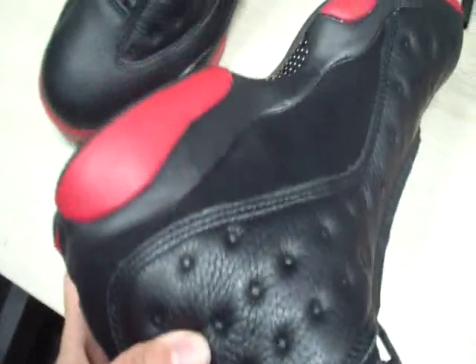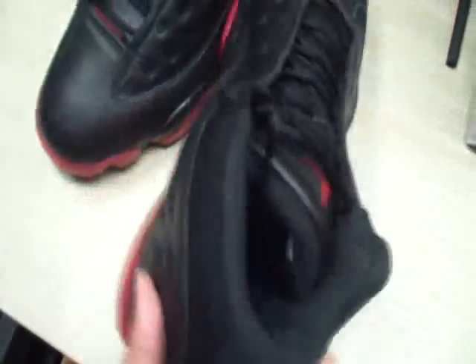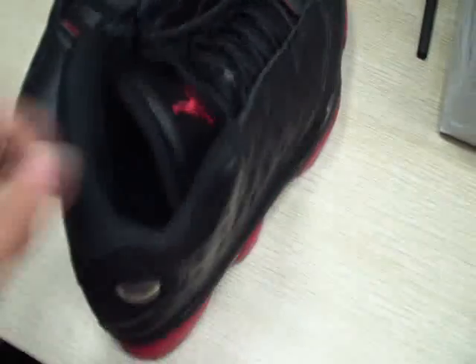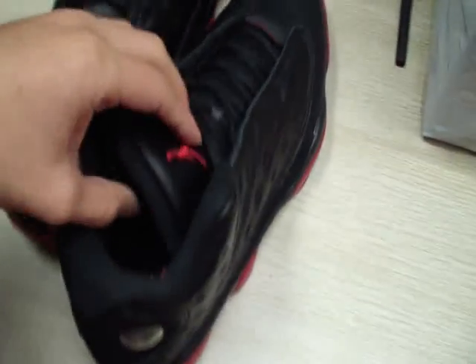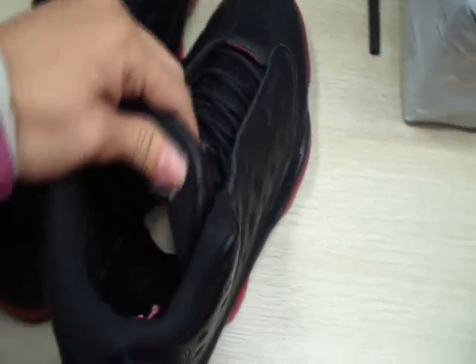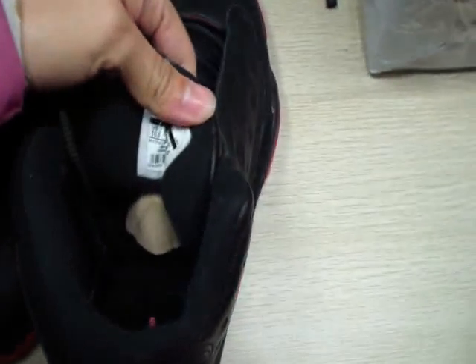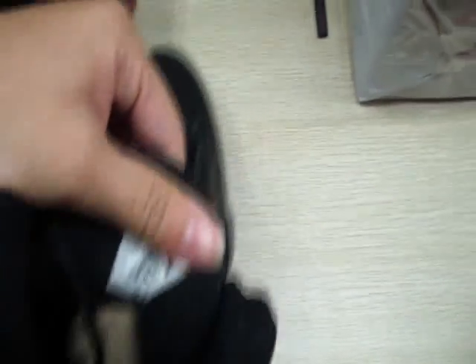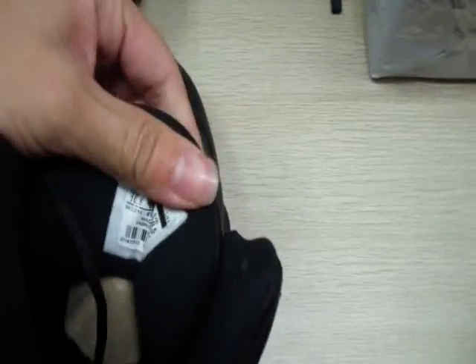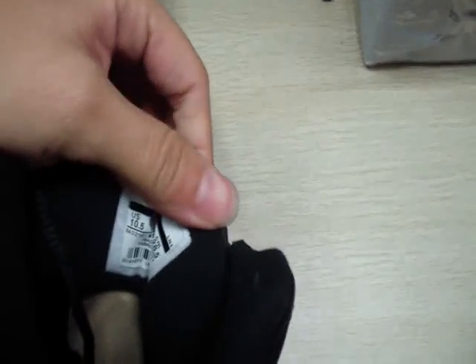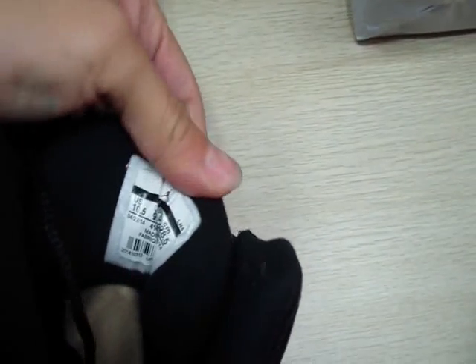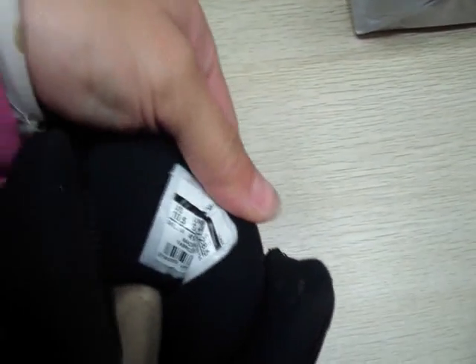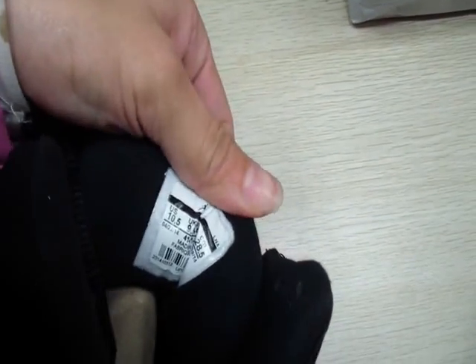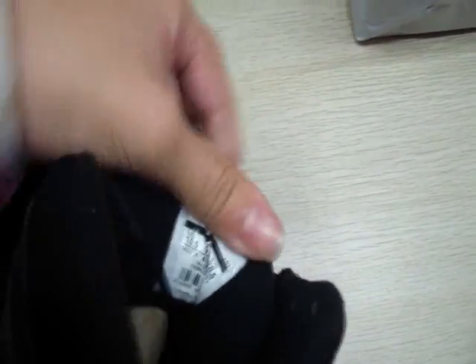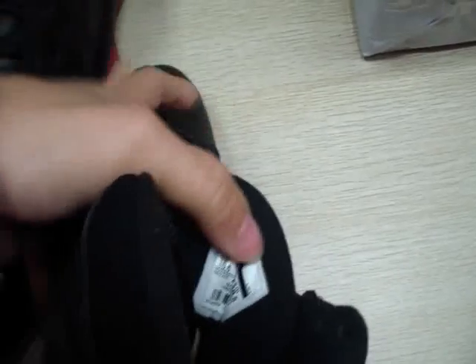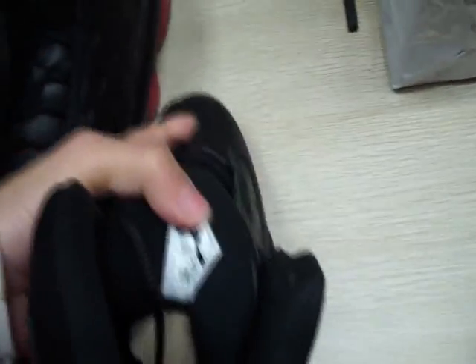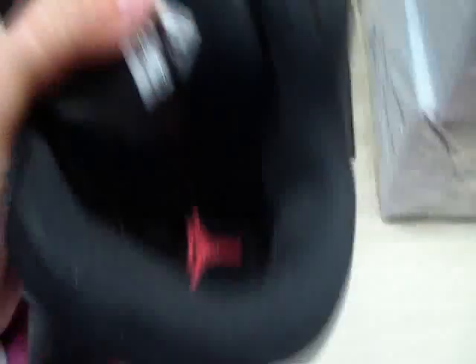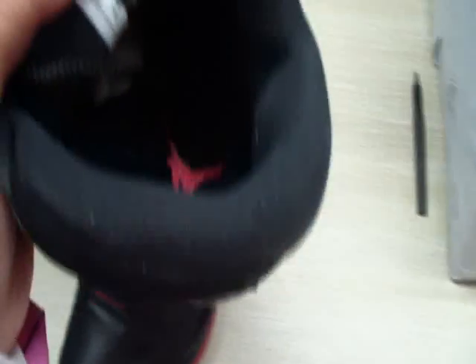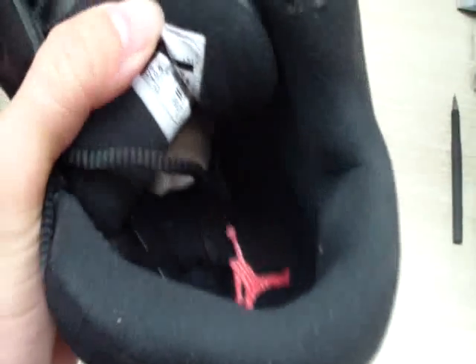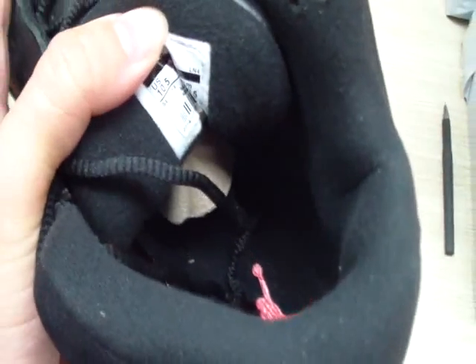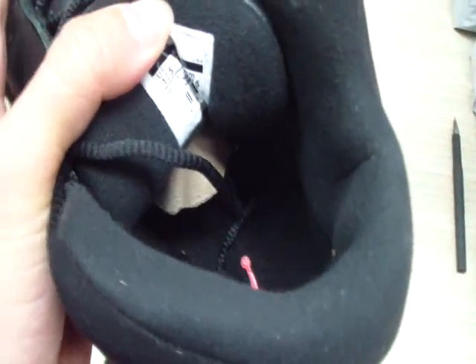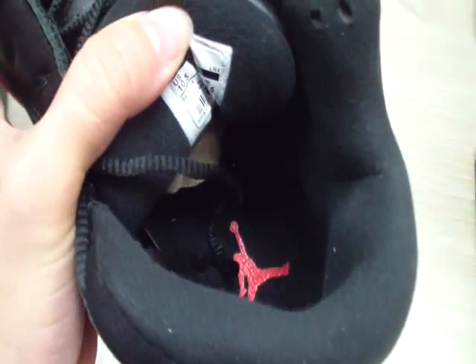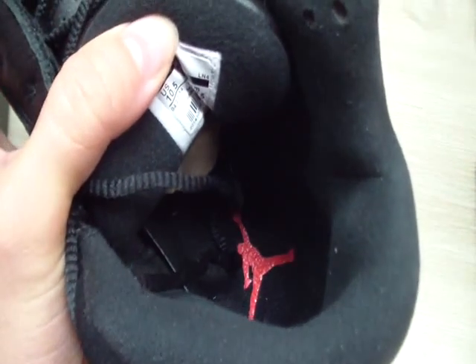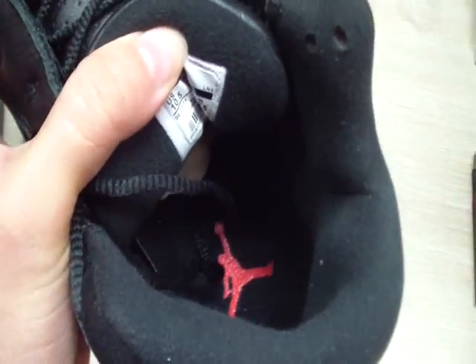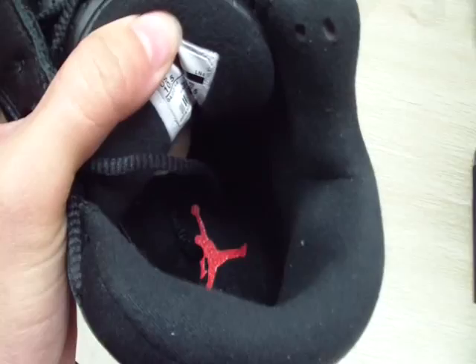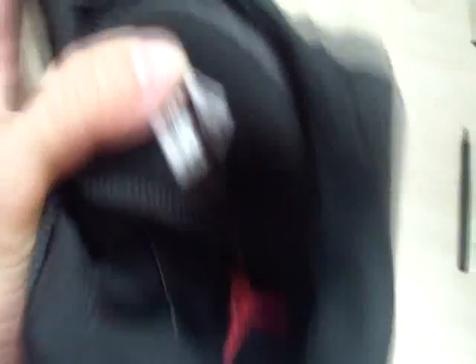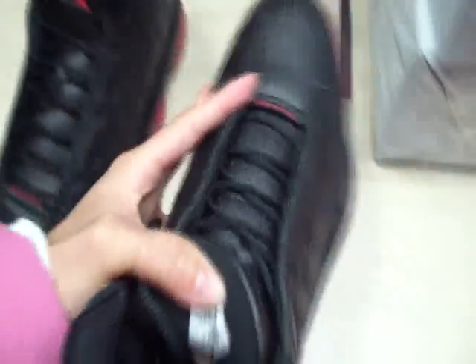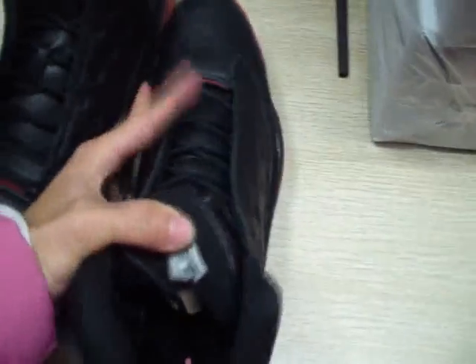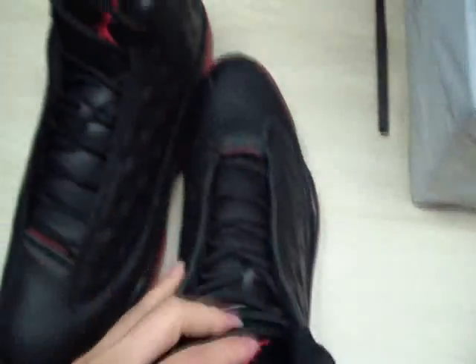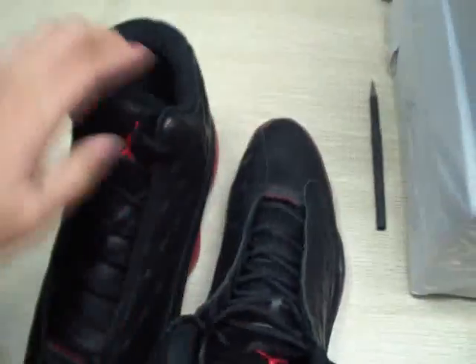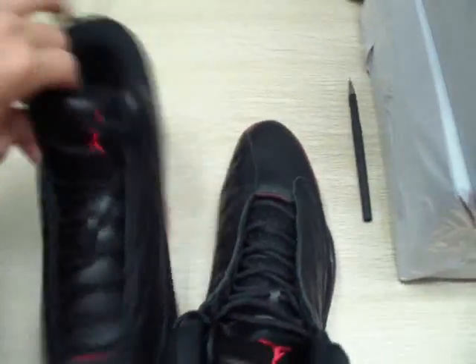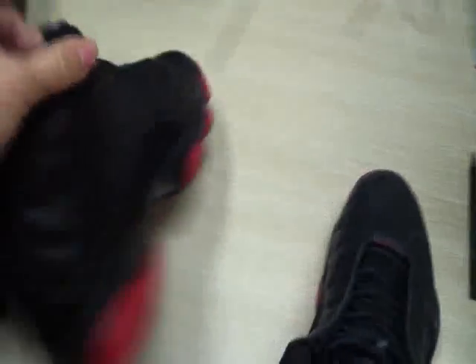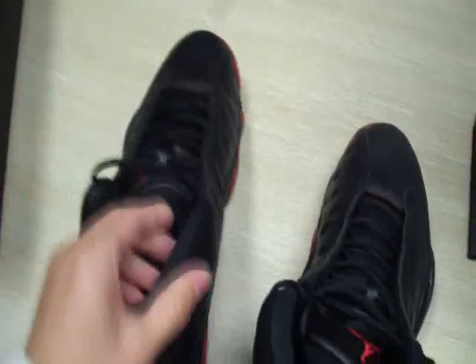And this is the label. And the insole — black insole with a red Jumpman. And we can check out another shoe.